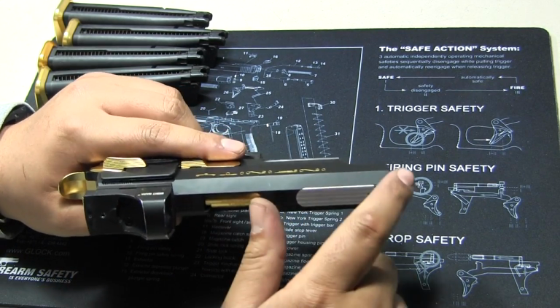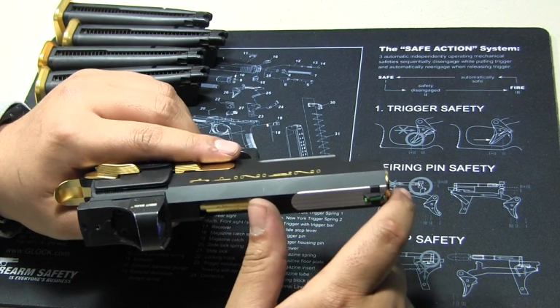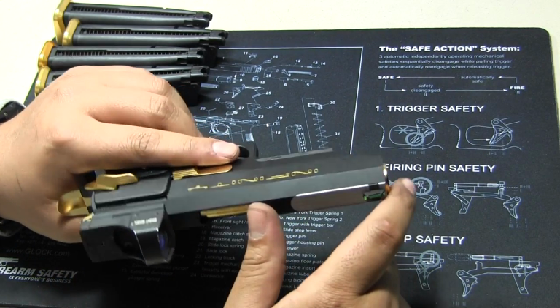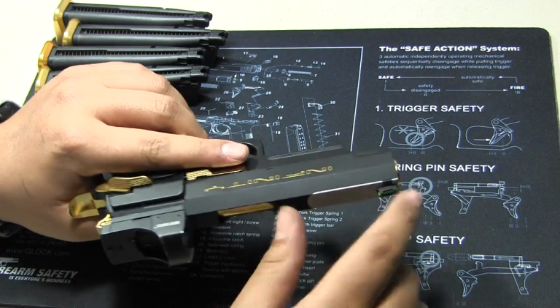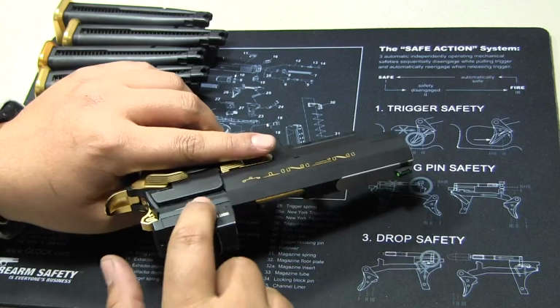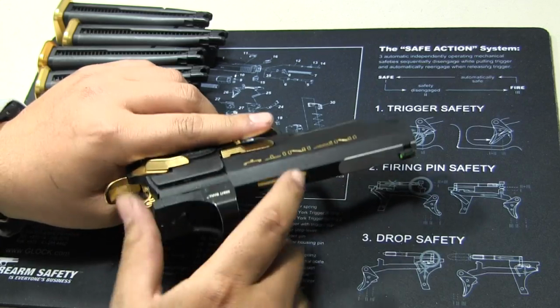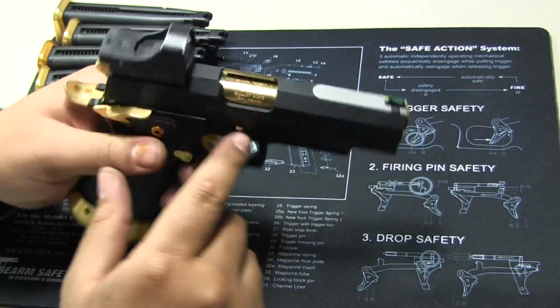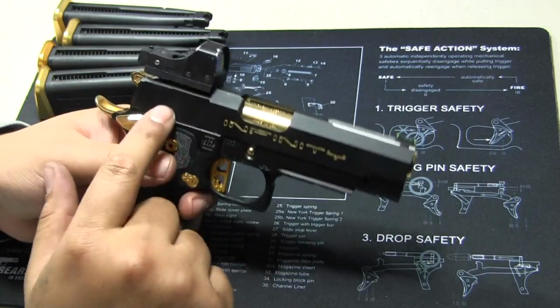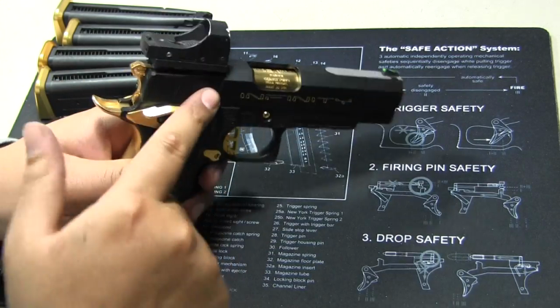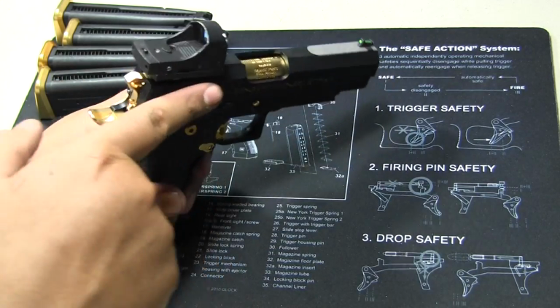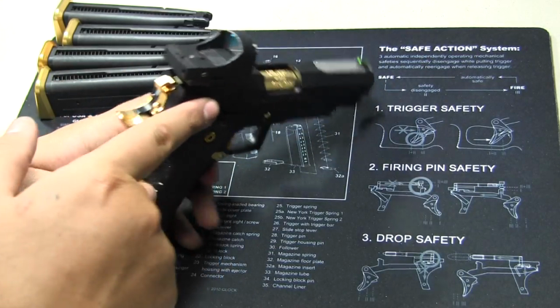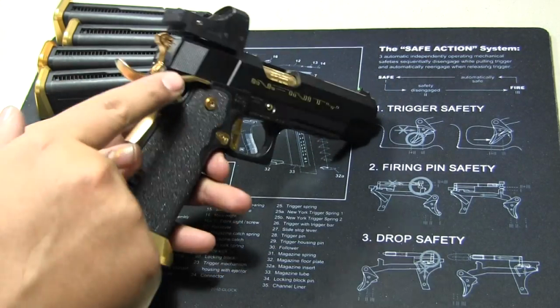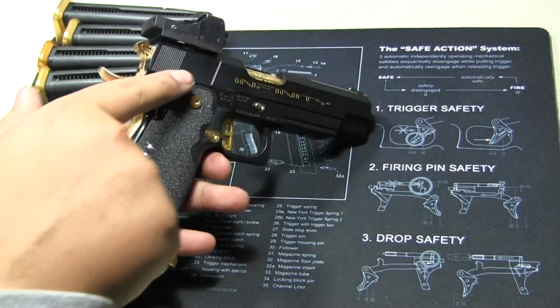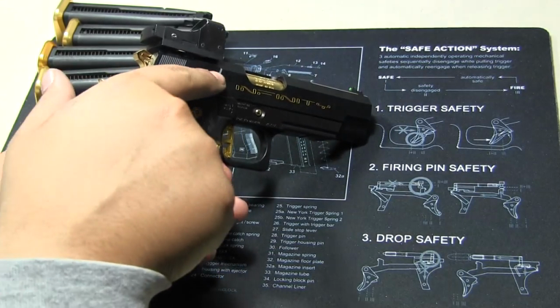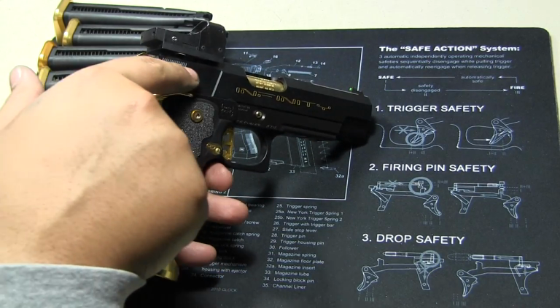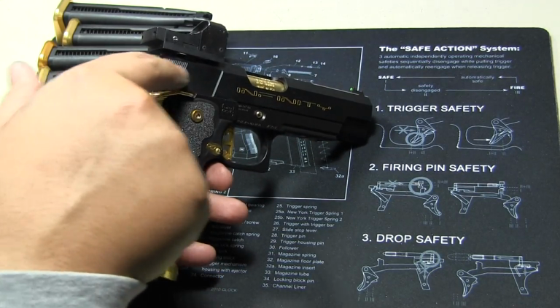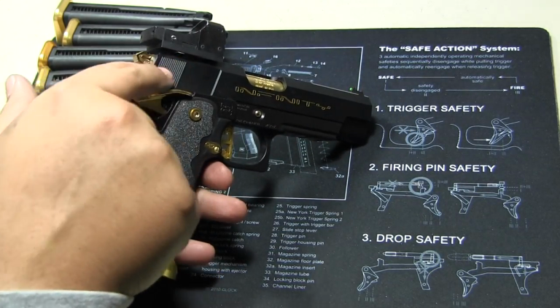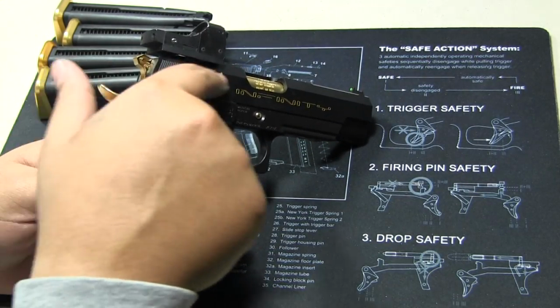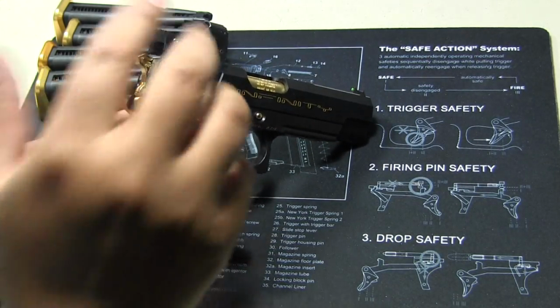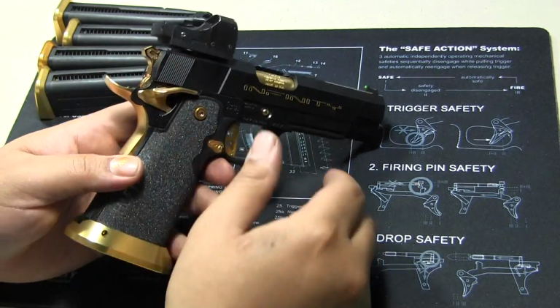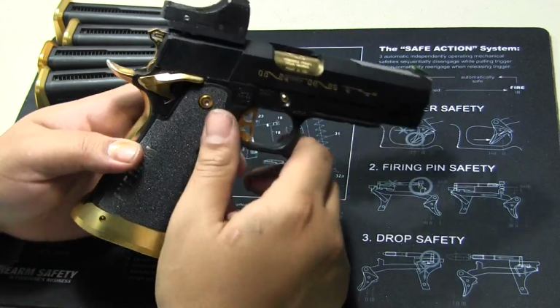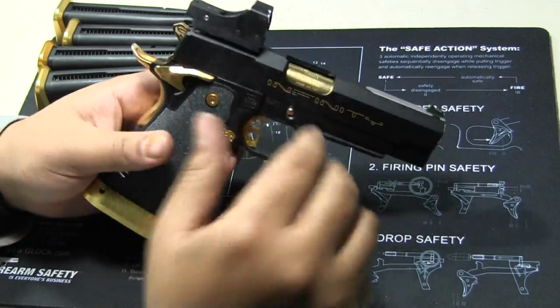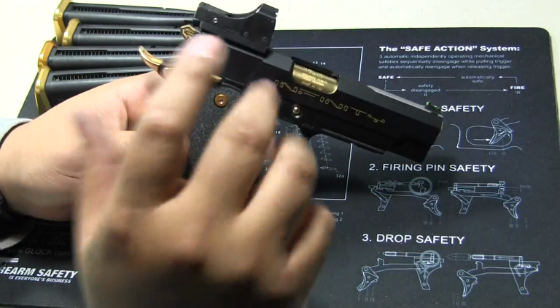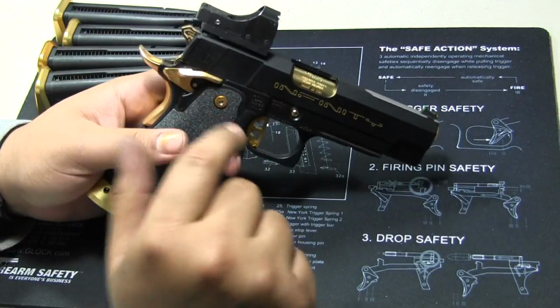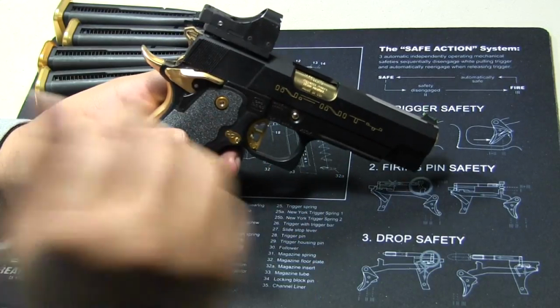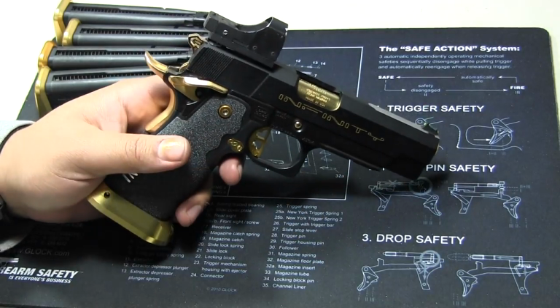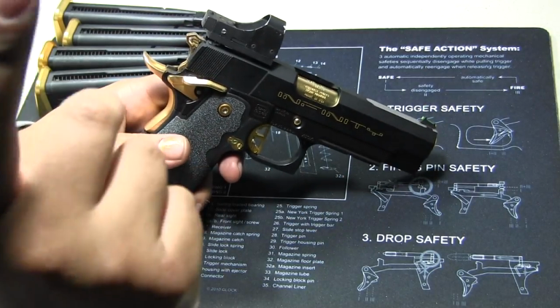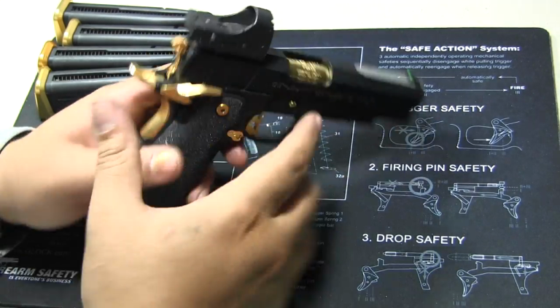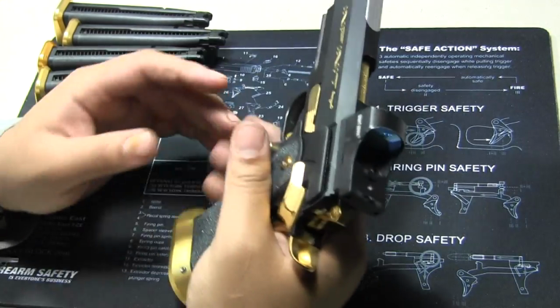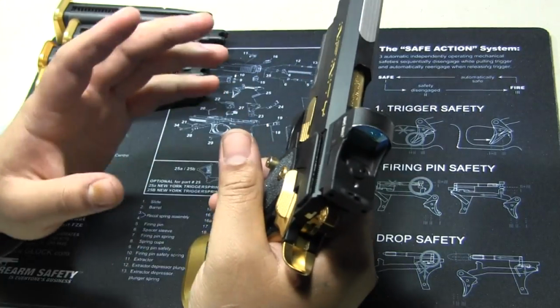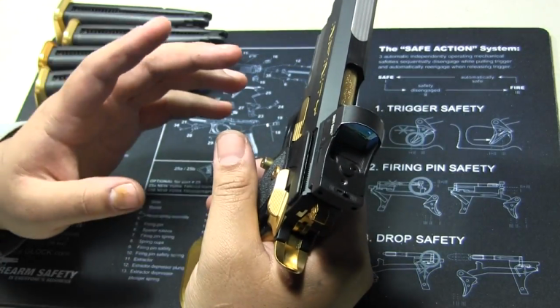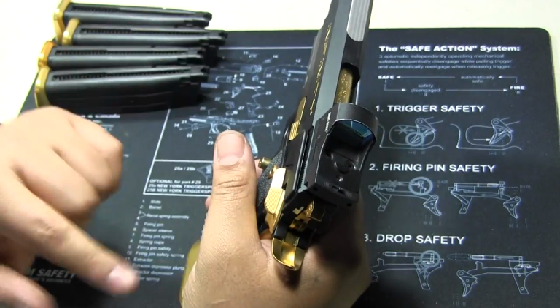There's a recession cut right here — see all these serrations, there's a nice cut on here. So that helped drop the weight. The other thing I did — actually, first what we're going to do is shoot it, just to show you that it actually does cycle pretty nicely for having a red dot on here.